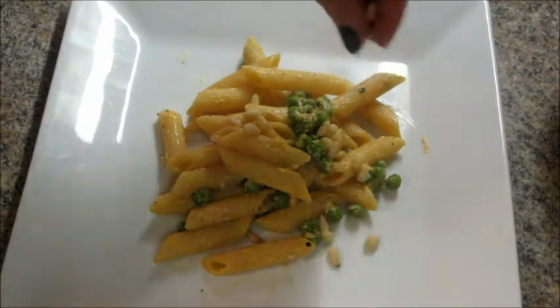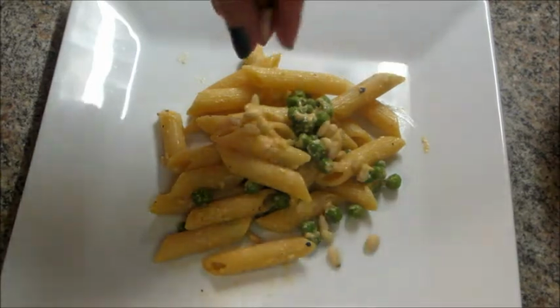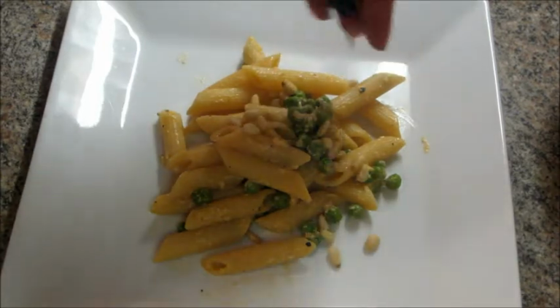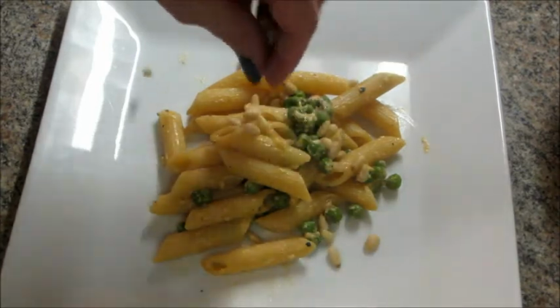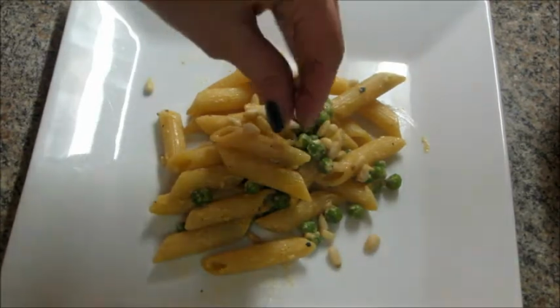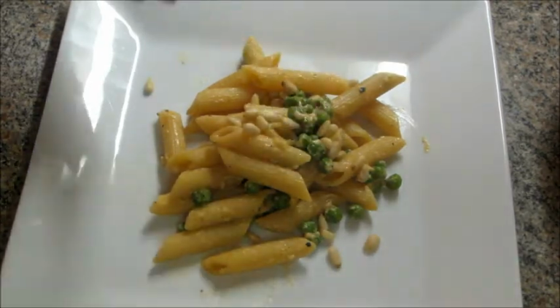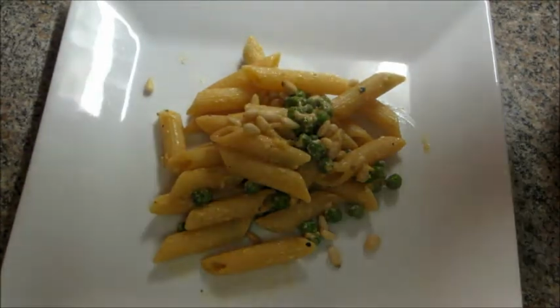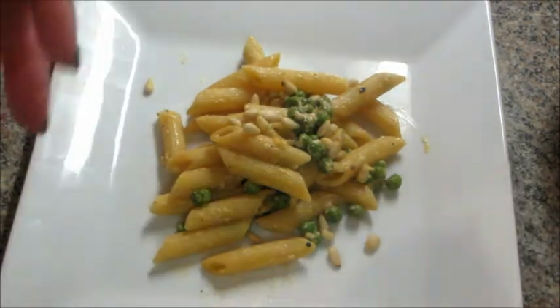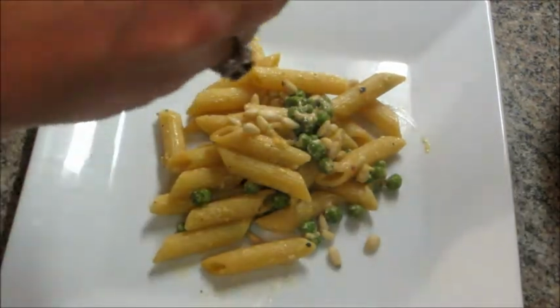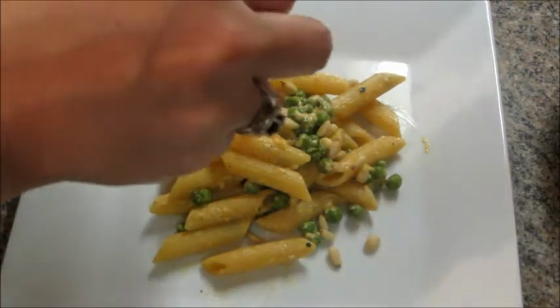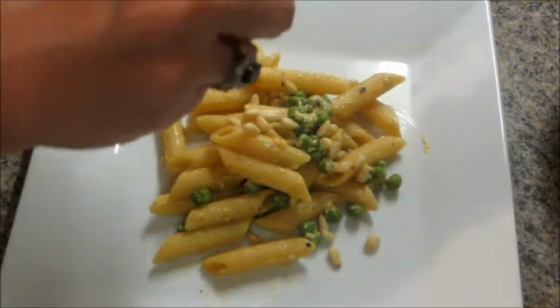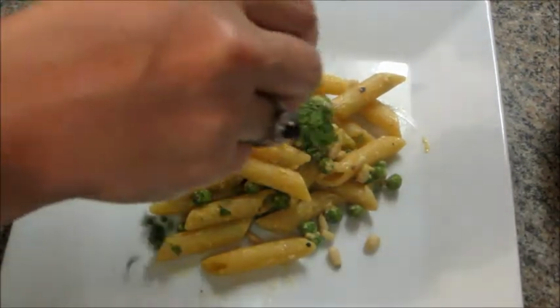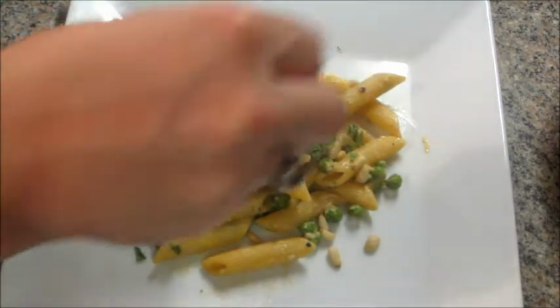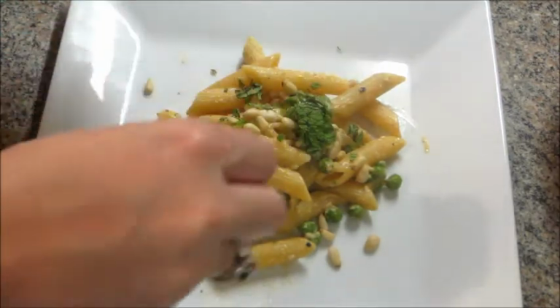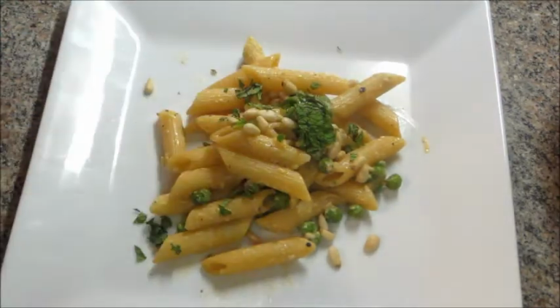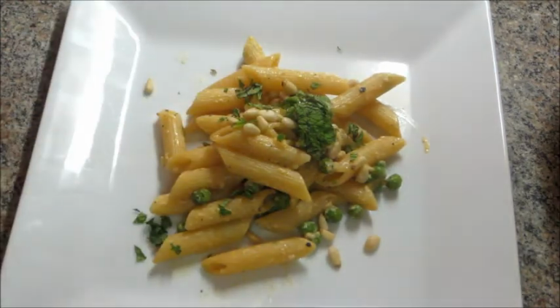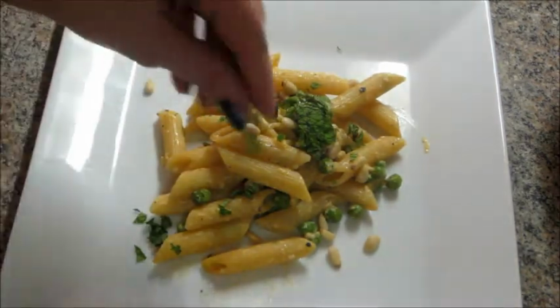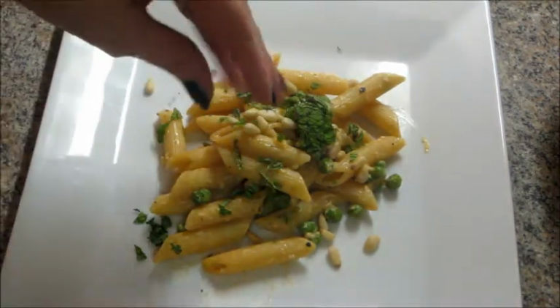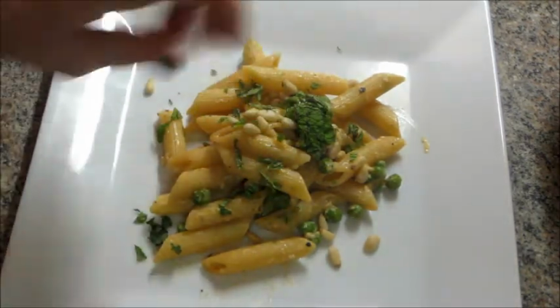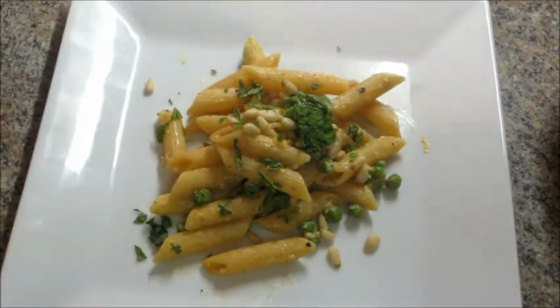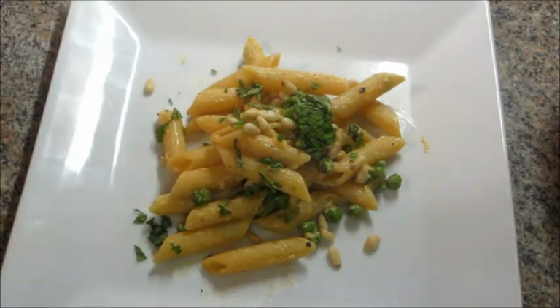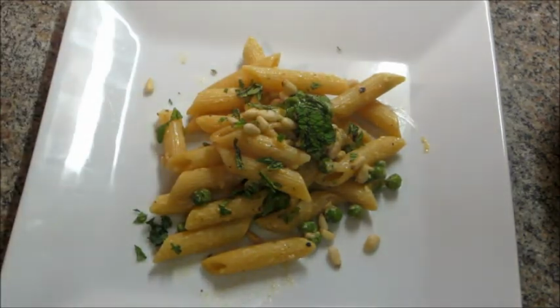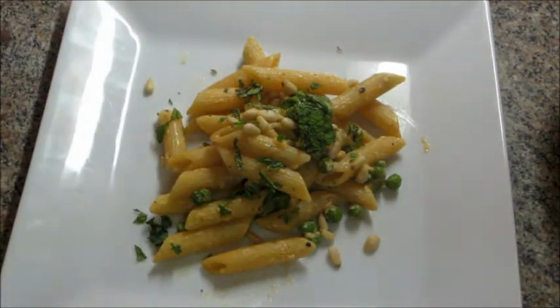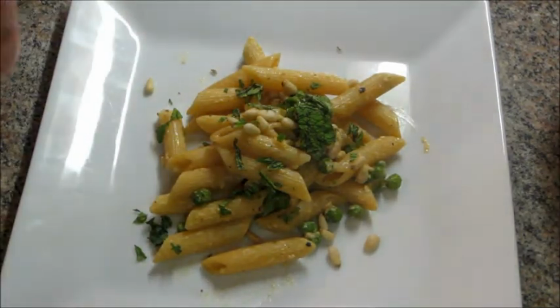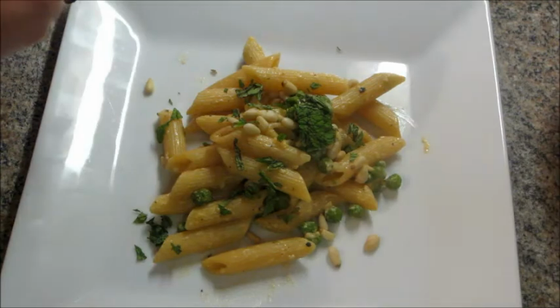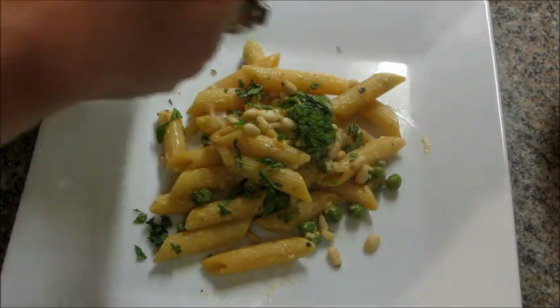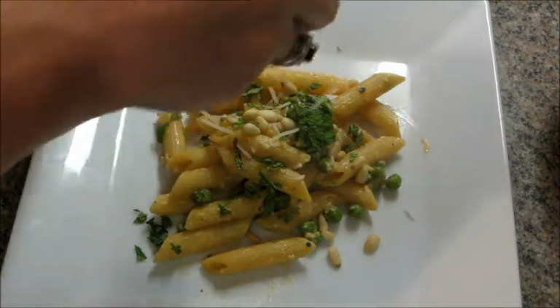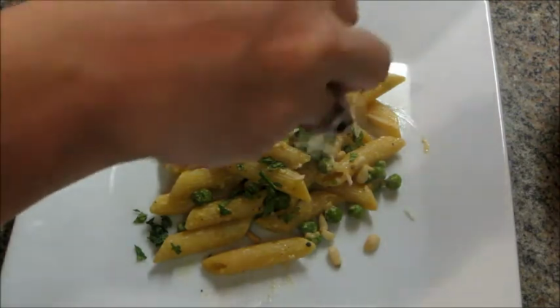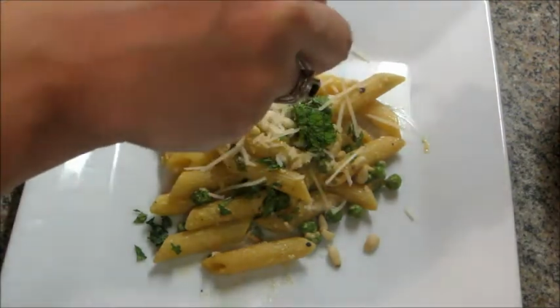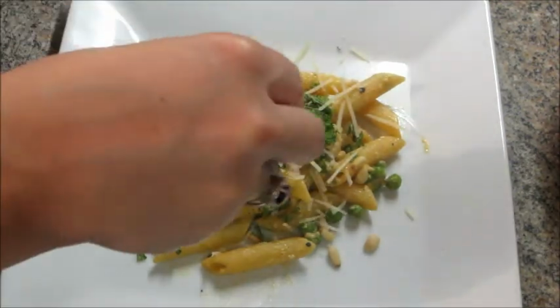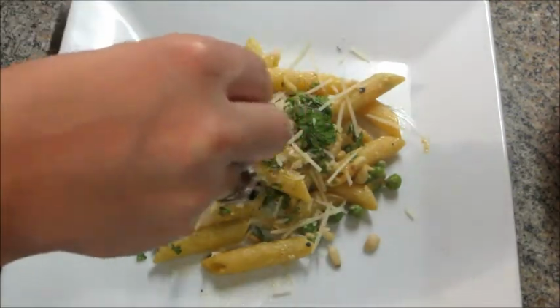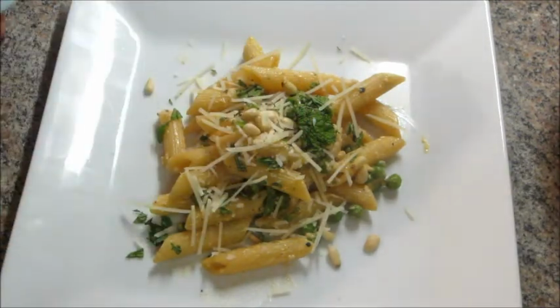So I added some pine nuts on top, with some mint and Parmesan cheese. And even though there's not much sauce, the mint packs a ton of flavor — so this is really delicious.